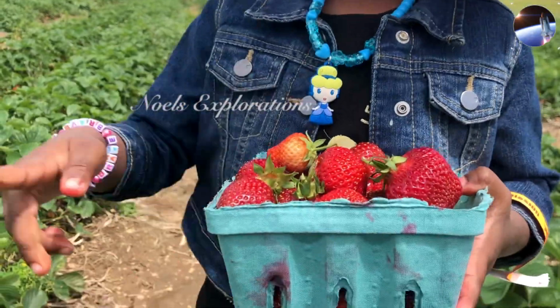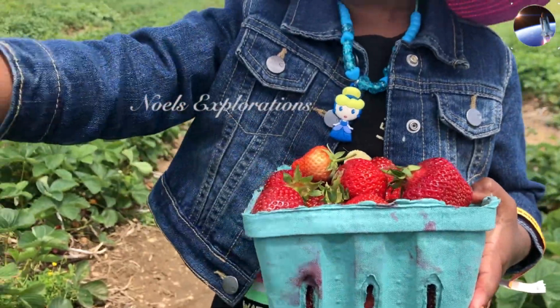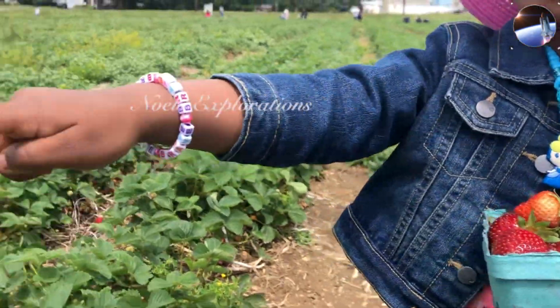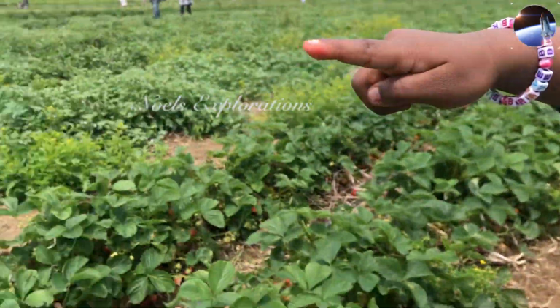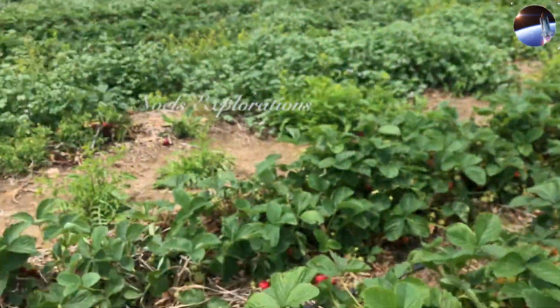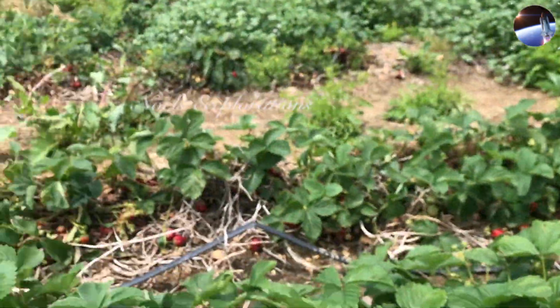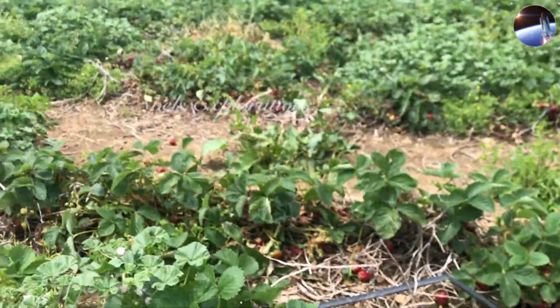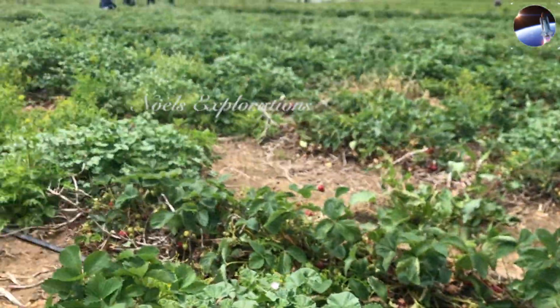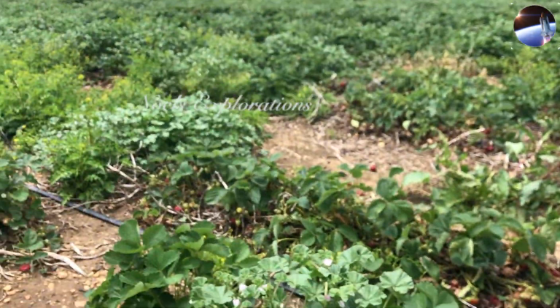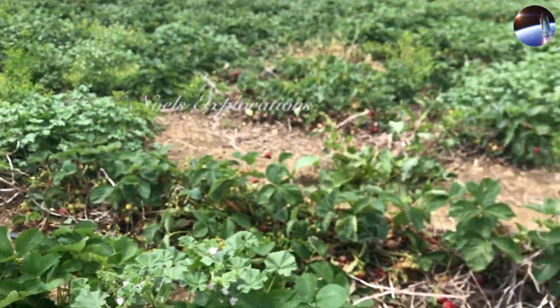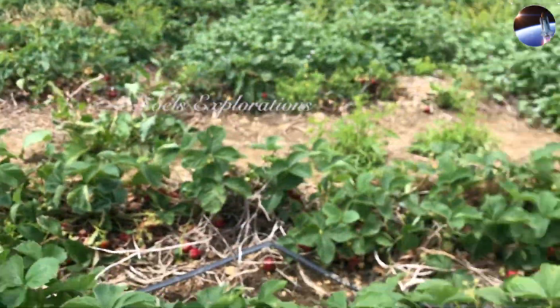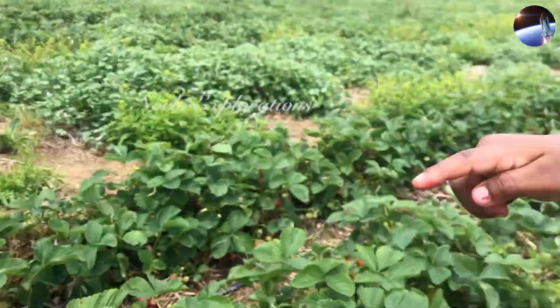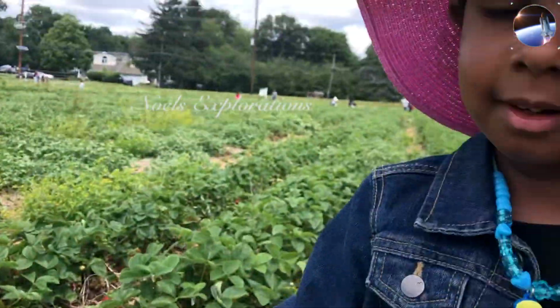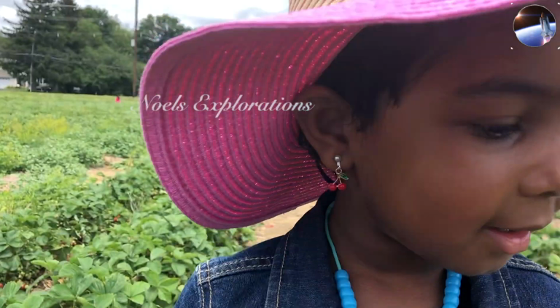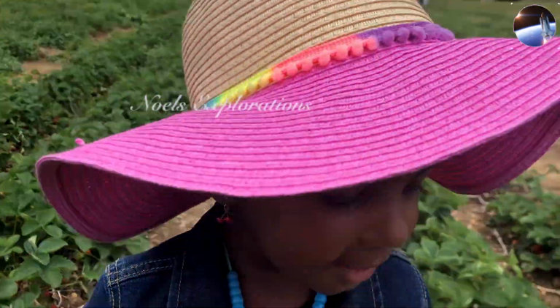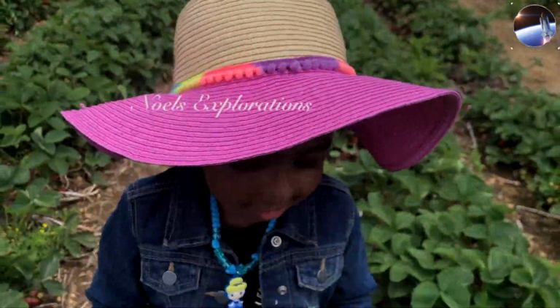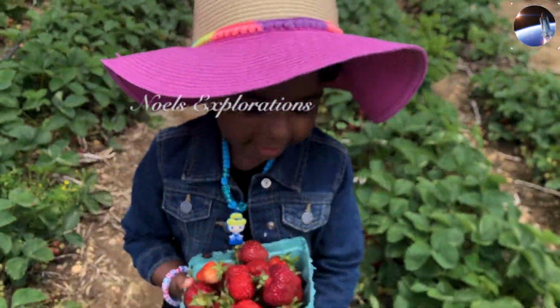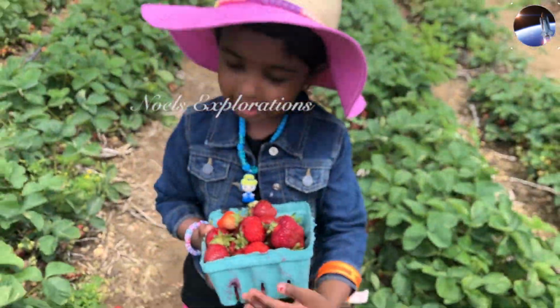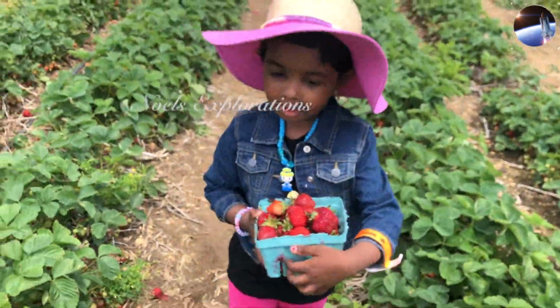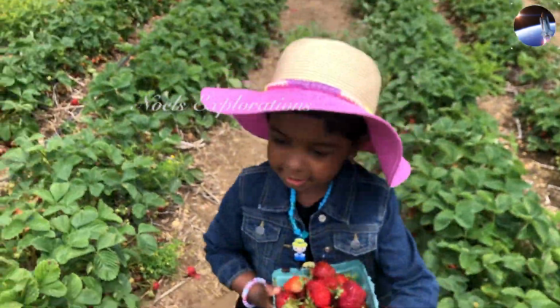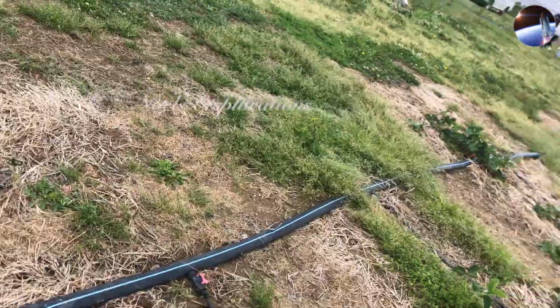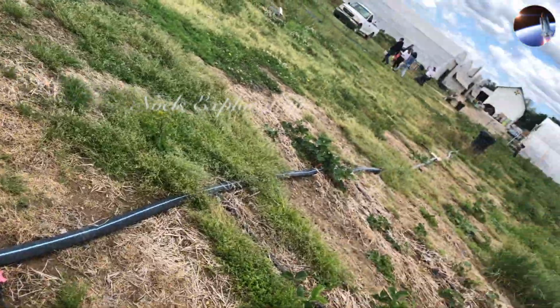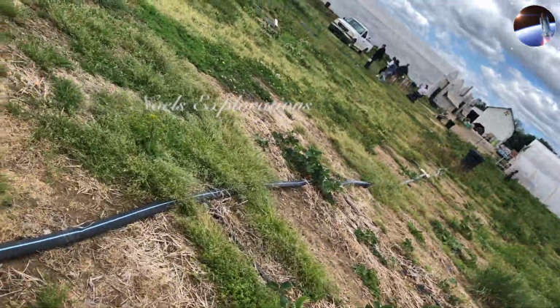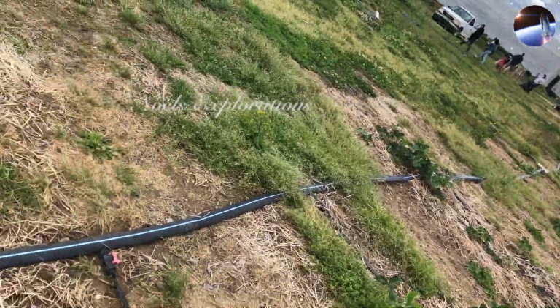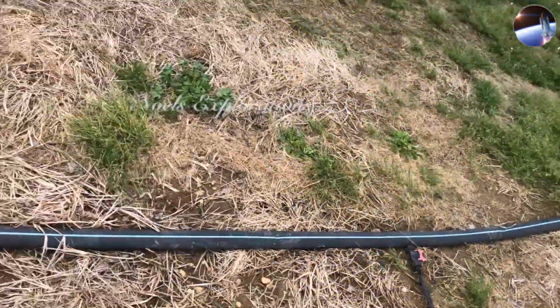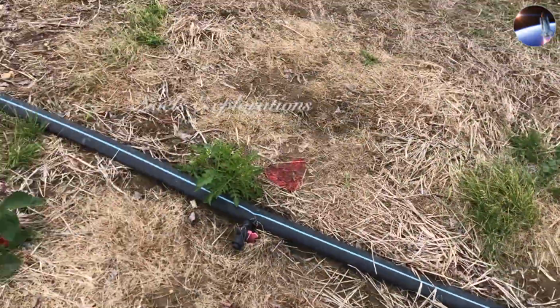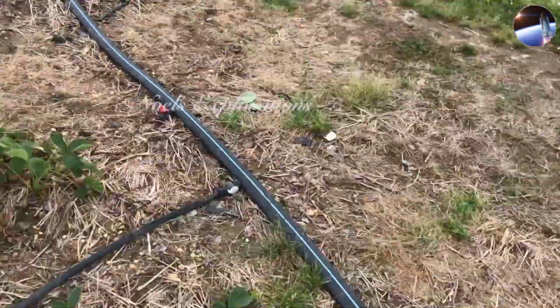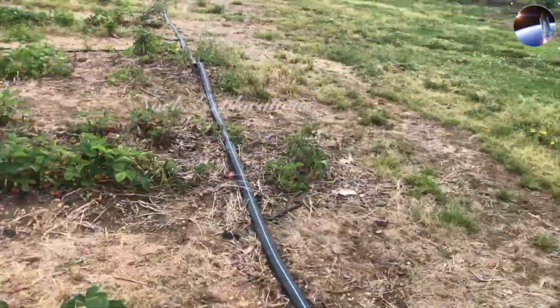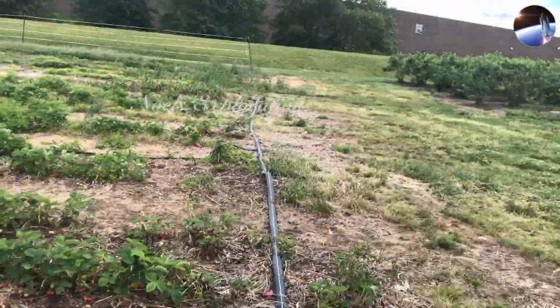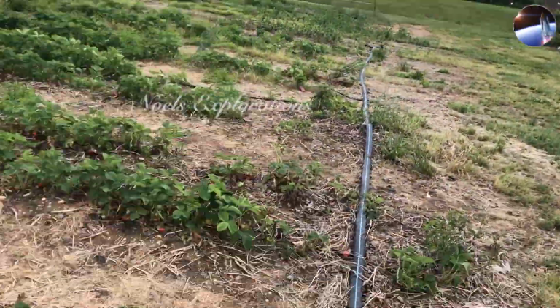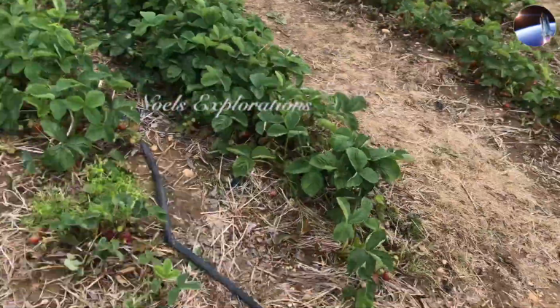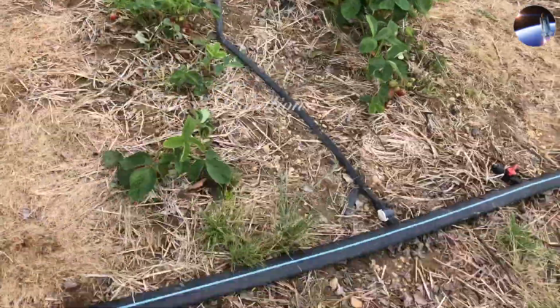Look at that tiny one! It's so tiny. Let's go over there. As you can see, these black tubes are an irrigation system for the strawberry plants.